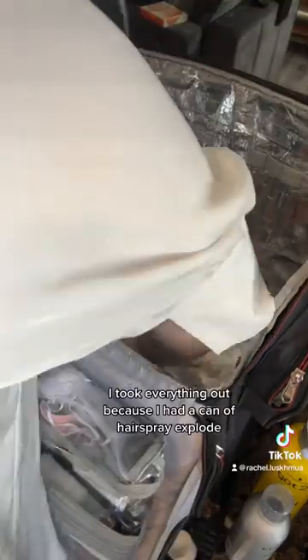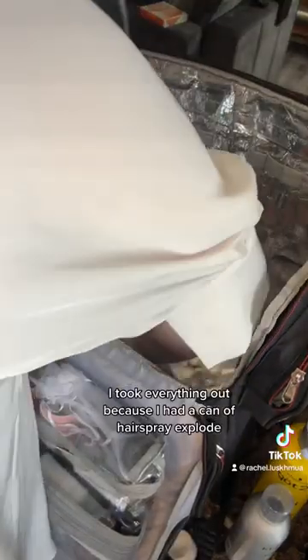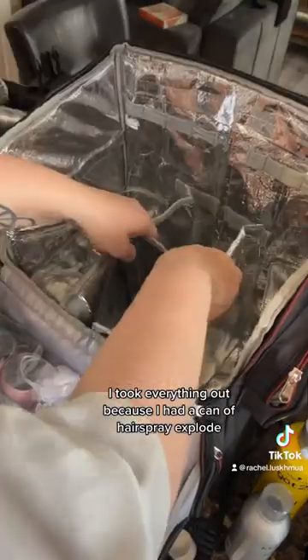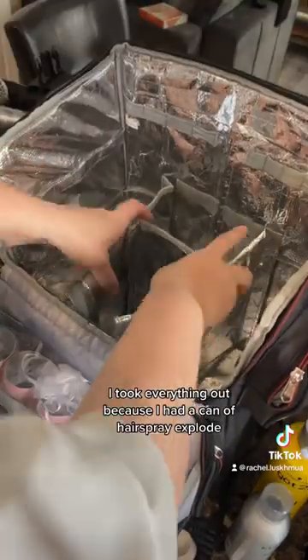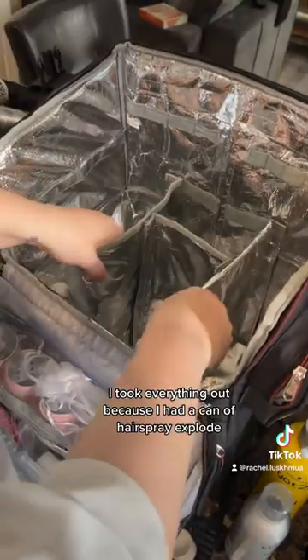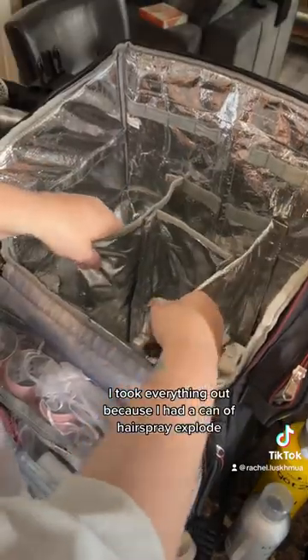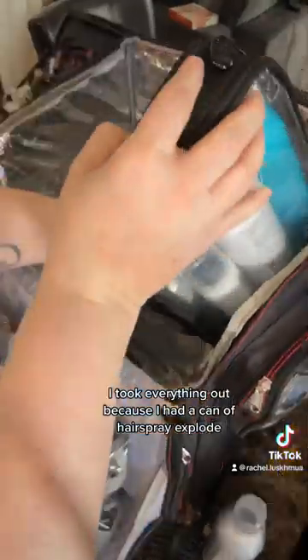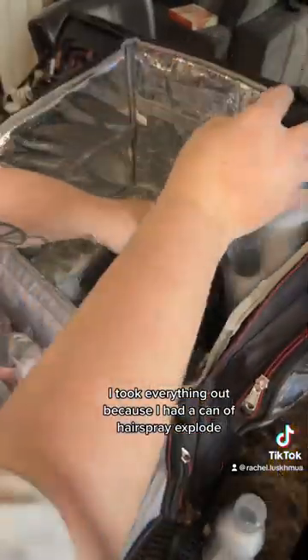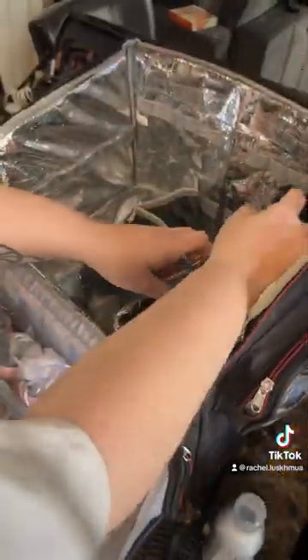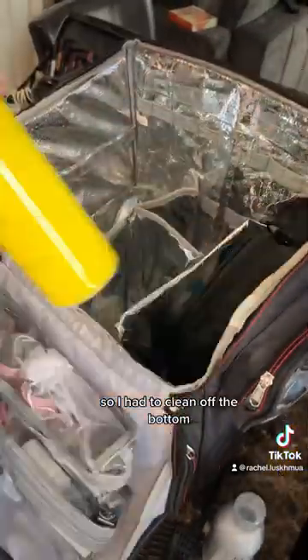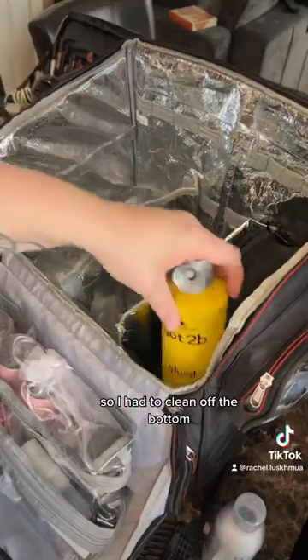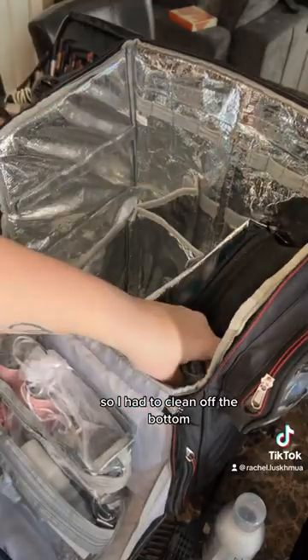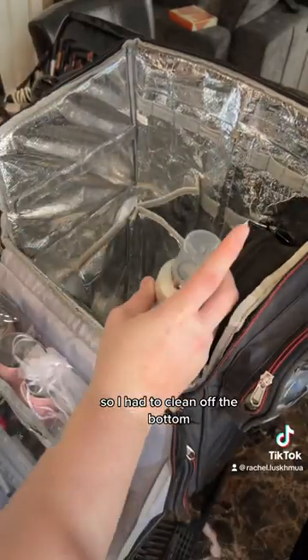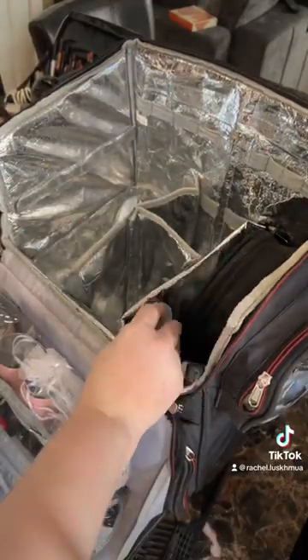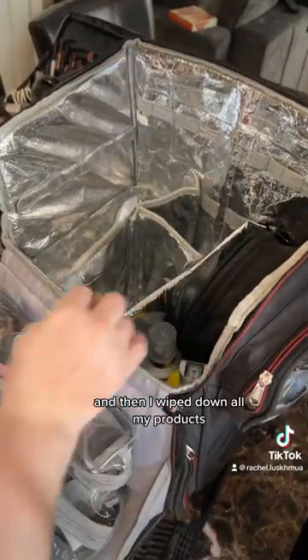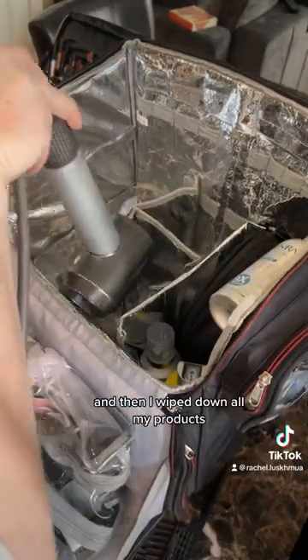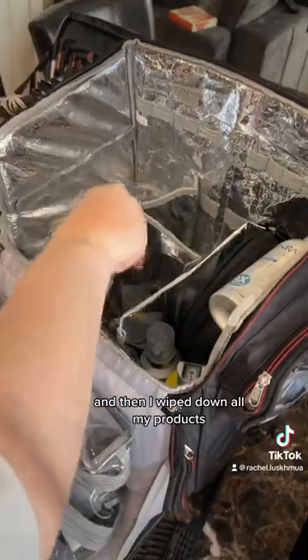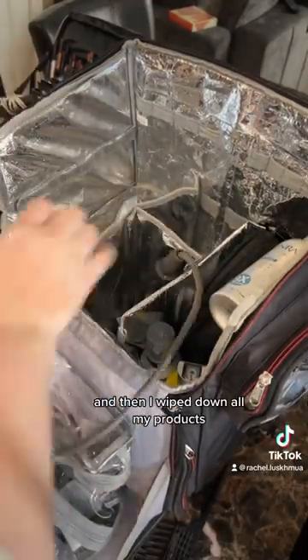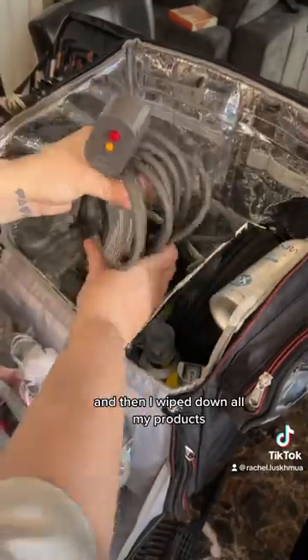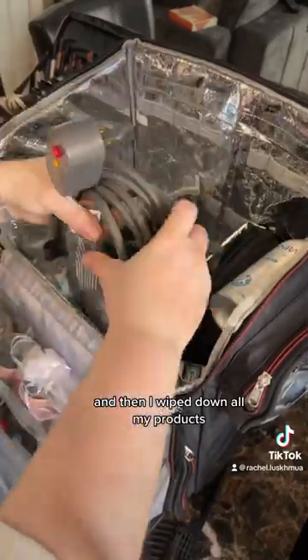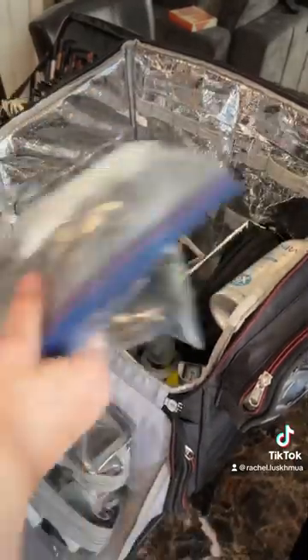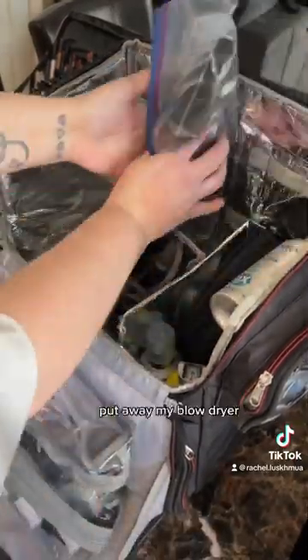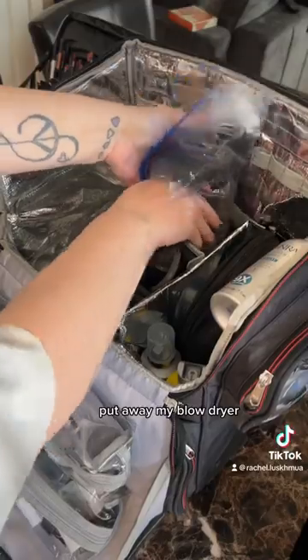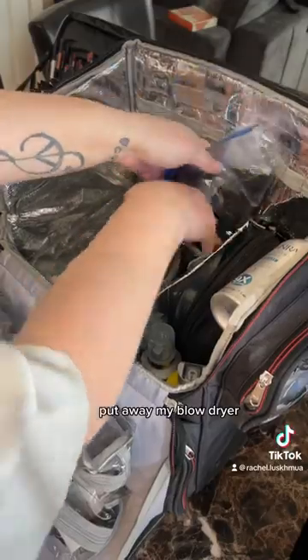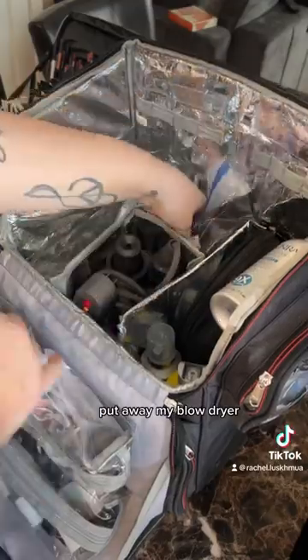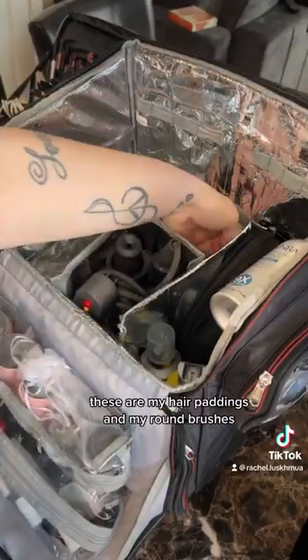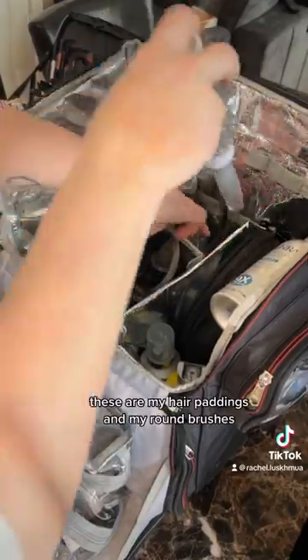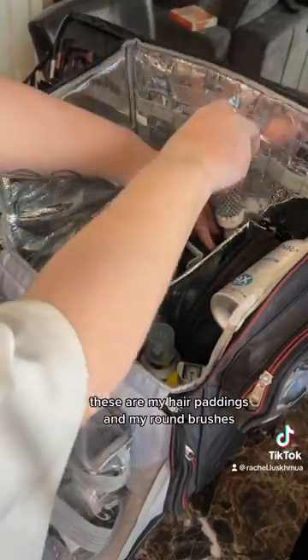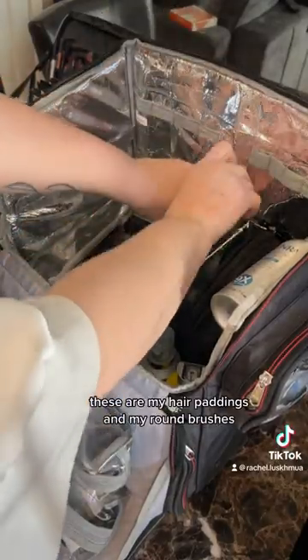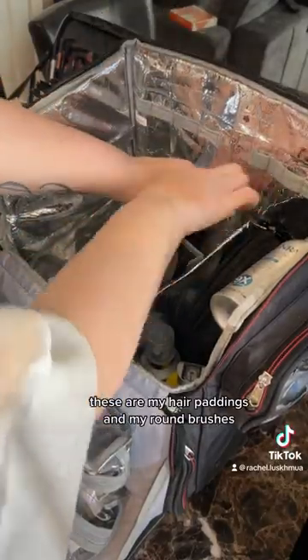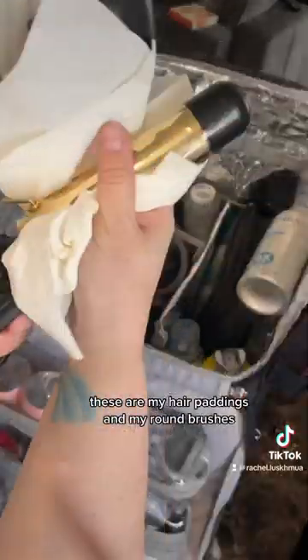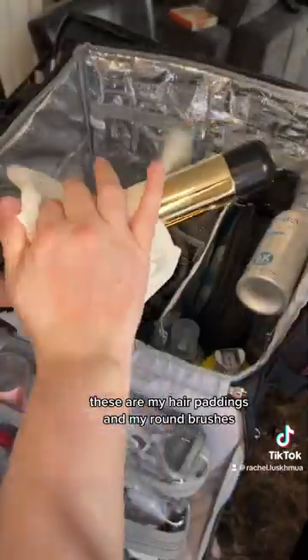I took everything out because I had a can of hairspray explode, so I had to clean off the bottom, and then I wiped down all of my products, put away my blow dryer — these are my hair paddings and my round brushes.